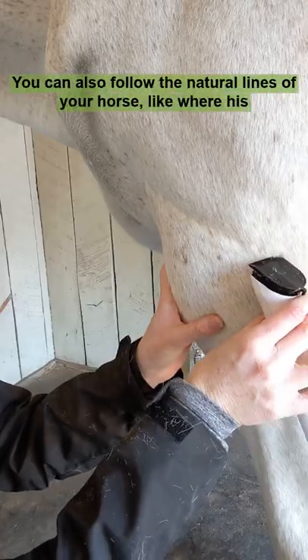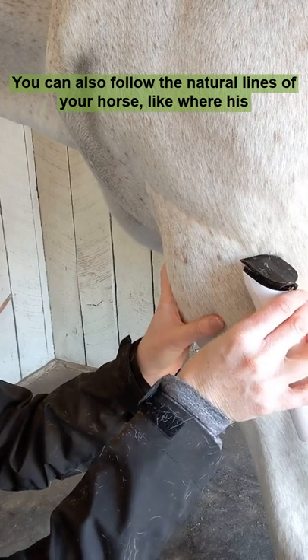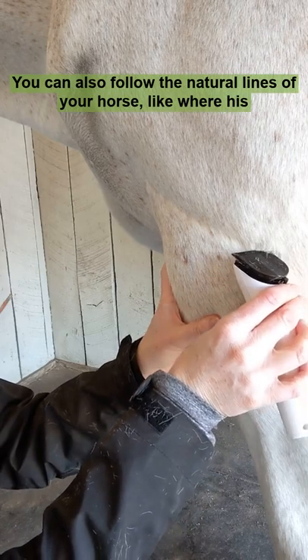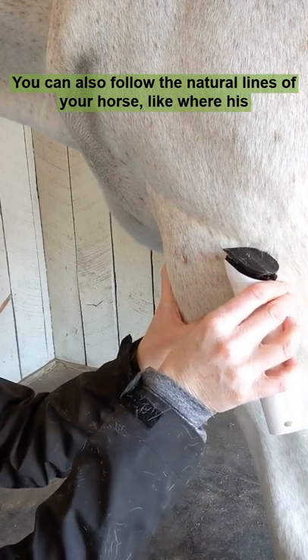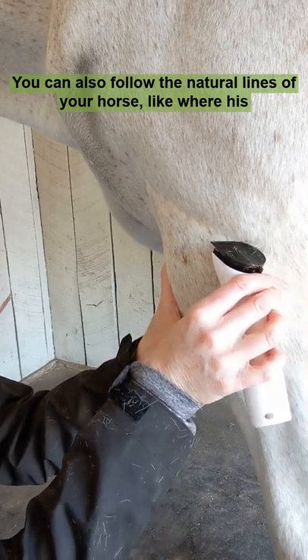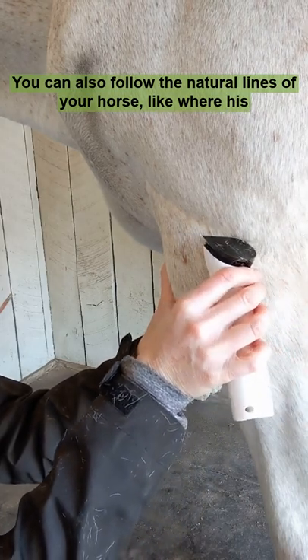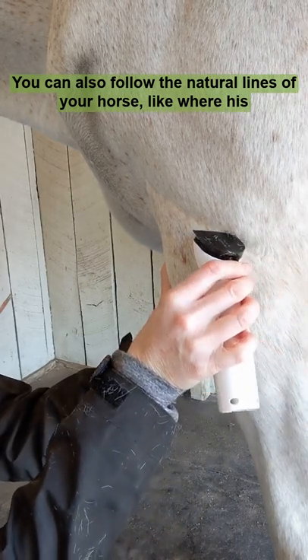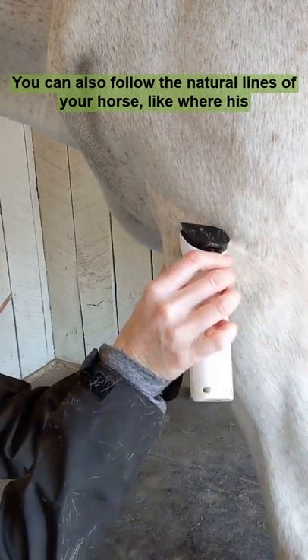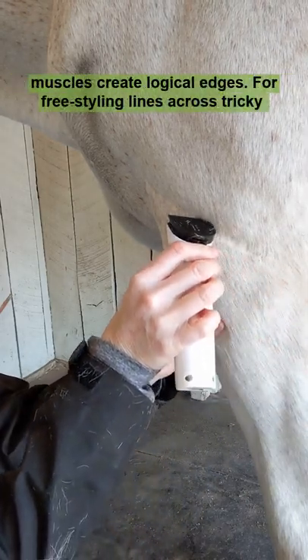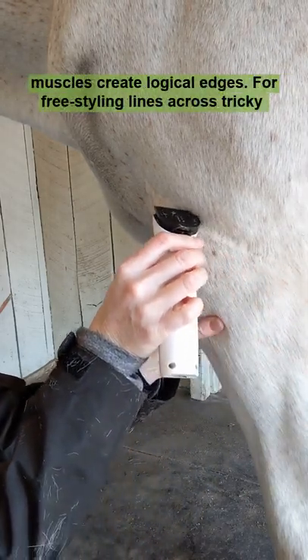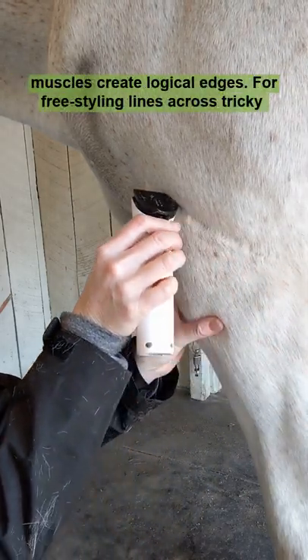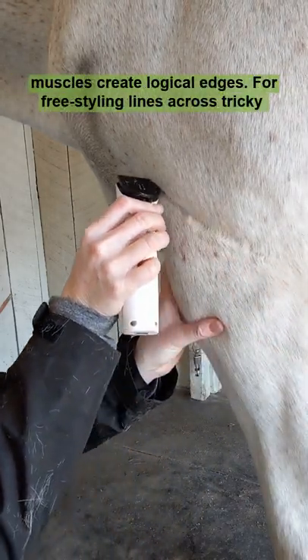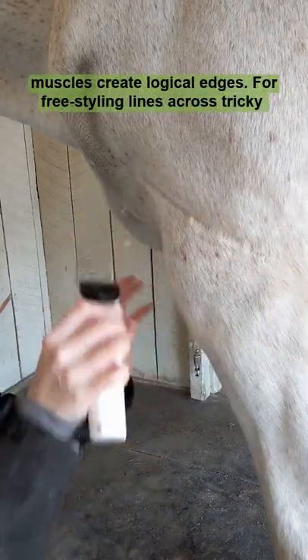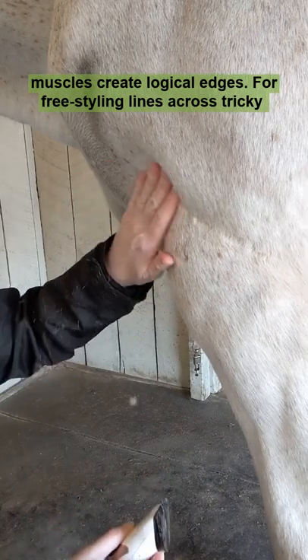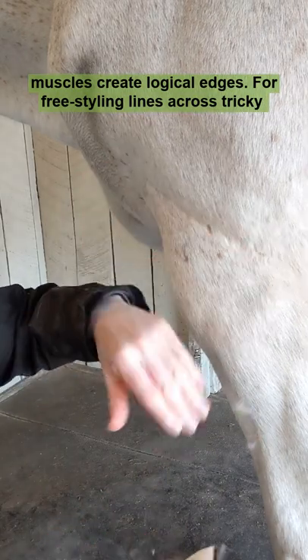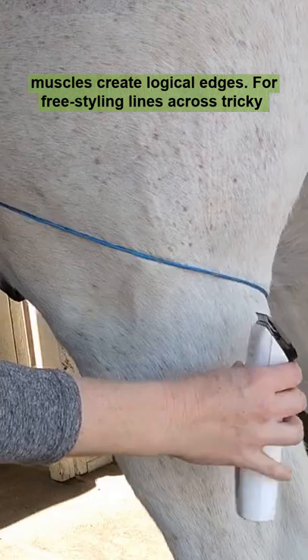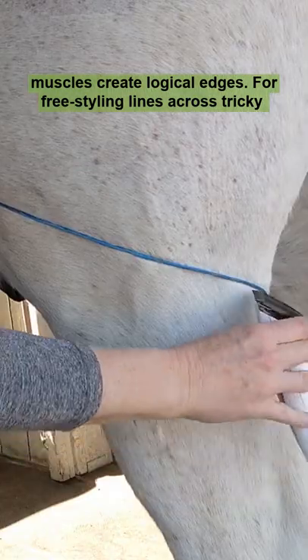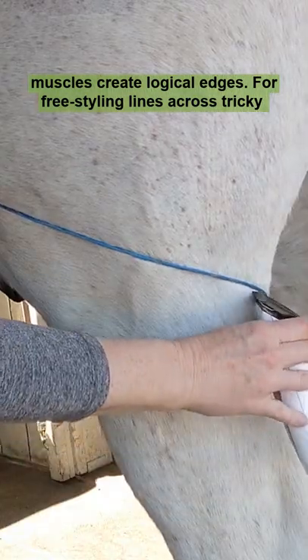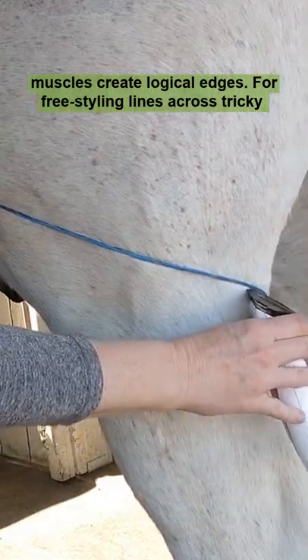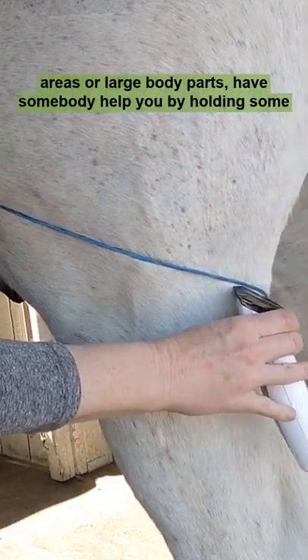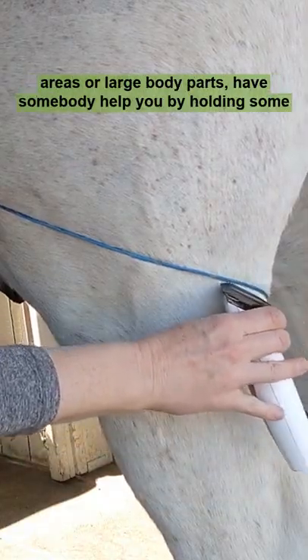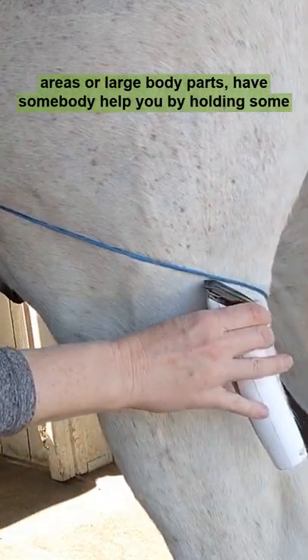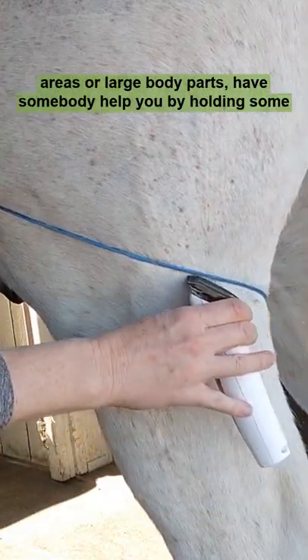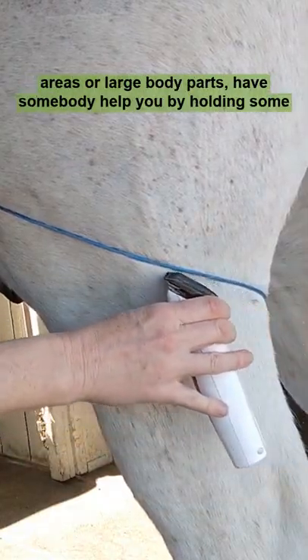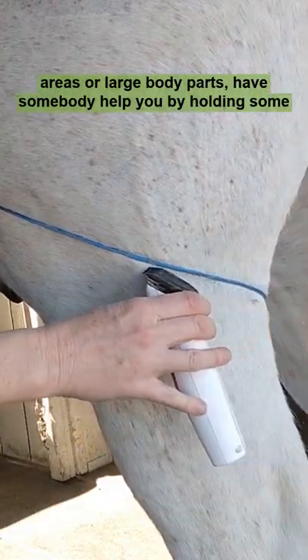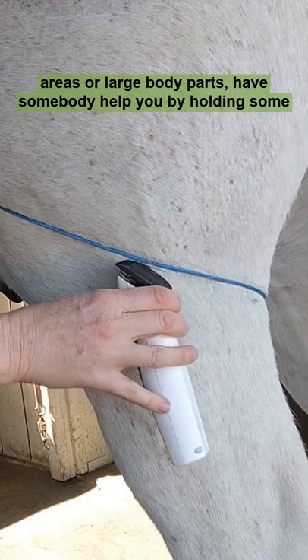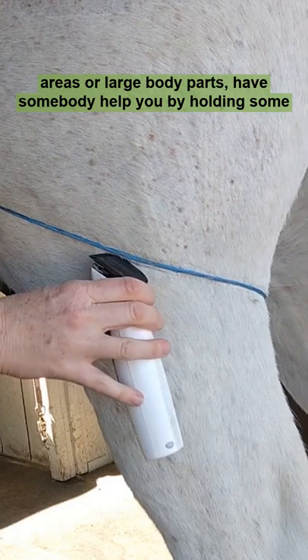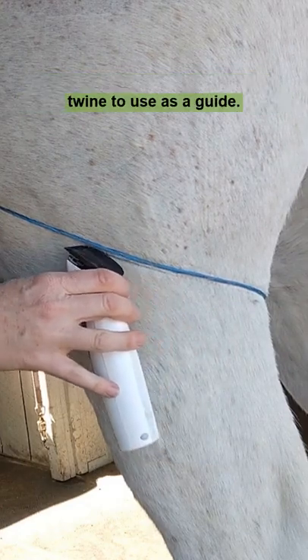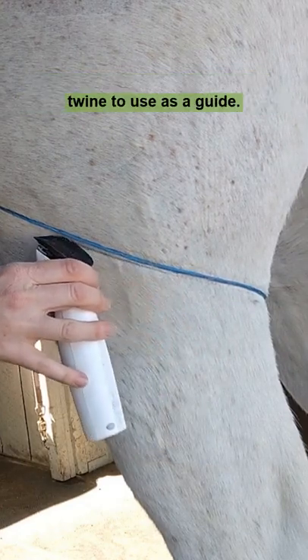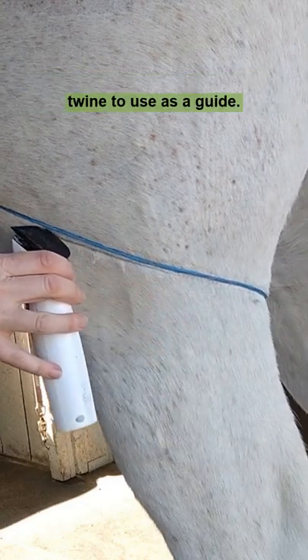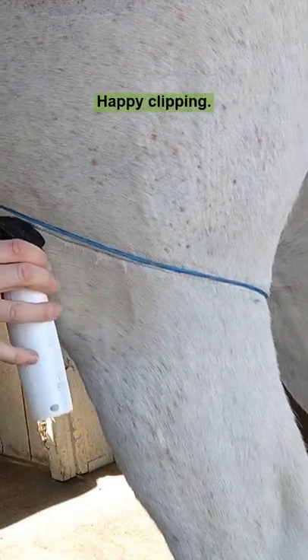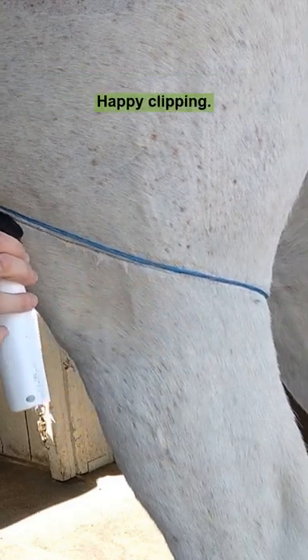You can also follow the natural lines of your horse, like where his muscles create logical edges. For freestyling lines across tricky areas or large body parts, have somebody help you by holding some twine to use as a guide. Happy clipping!